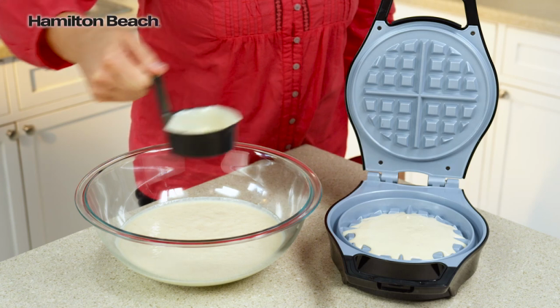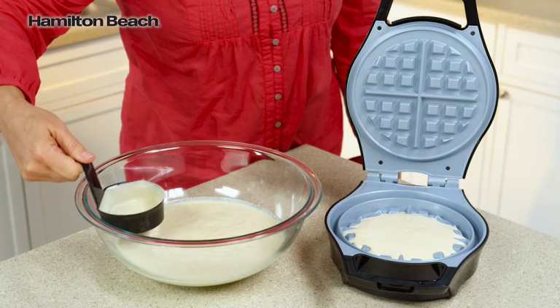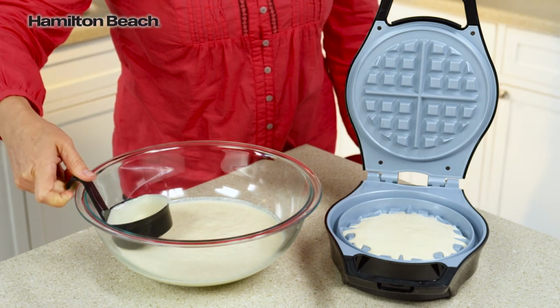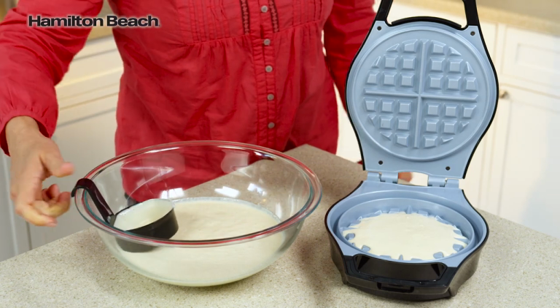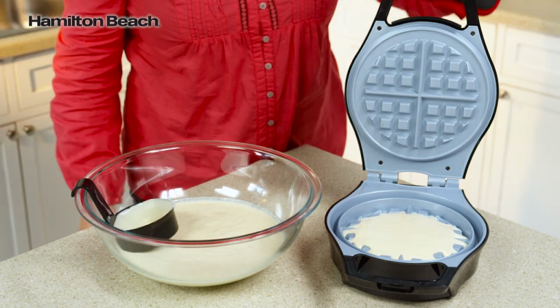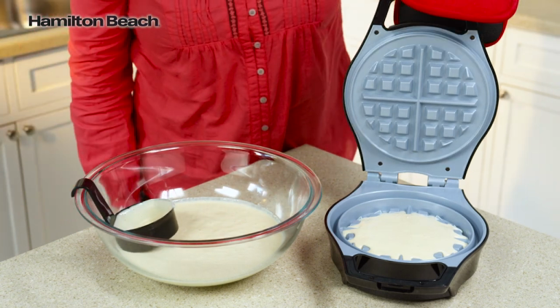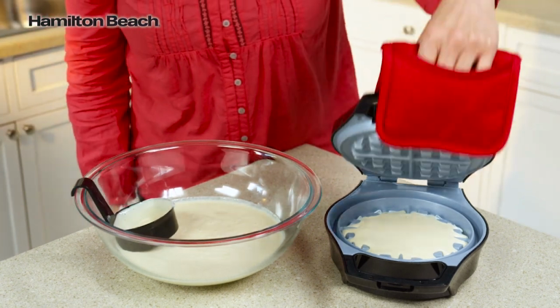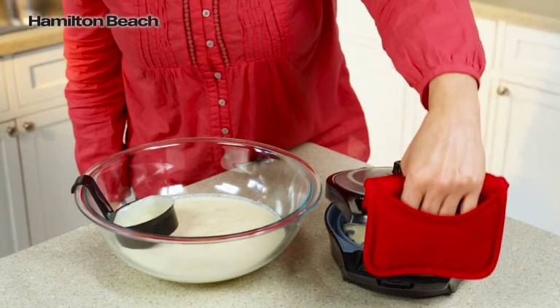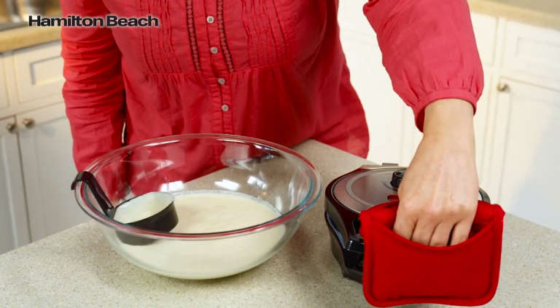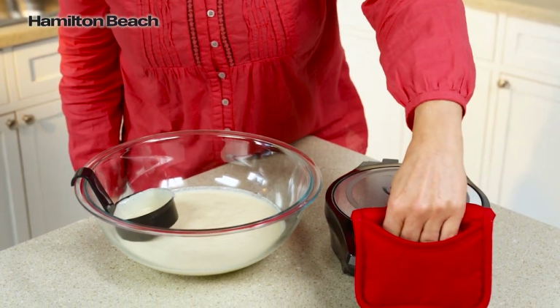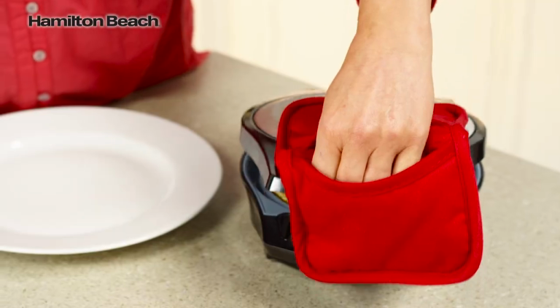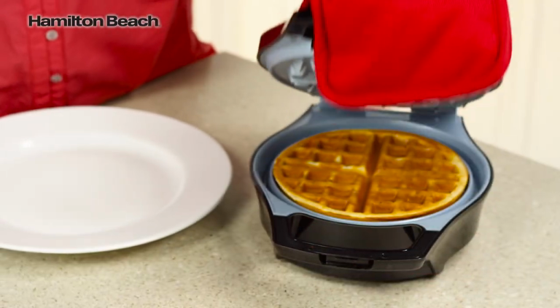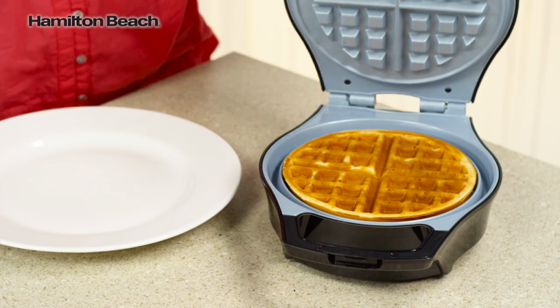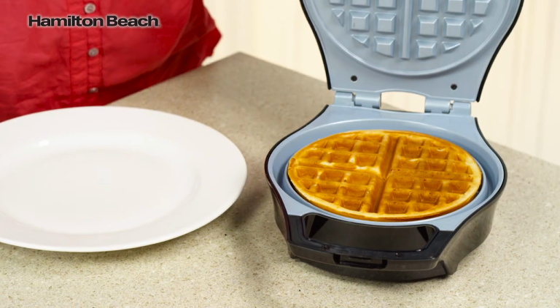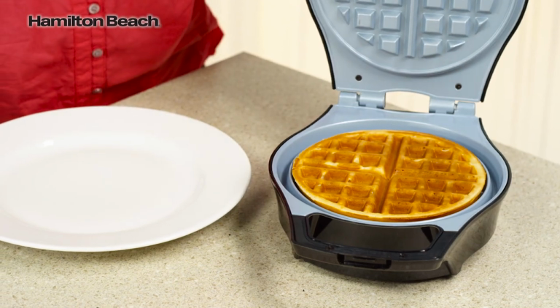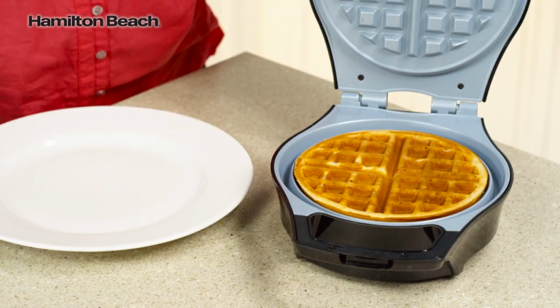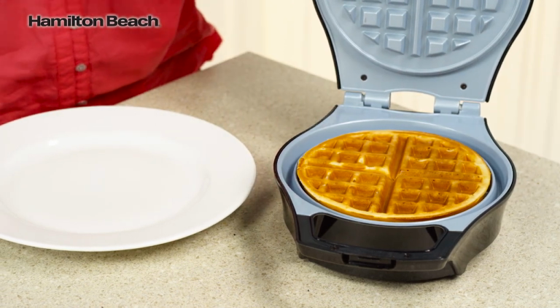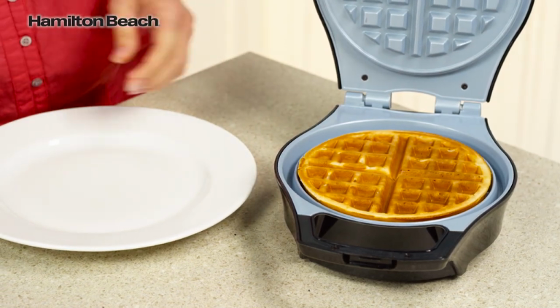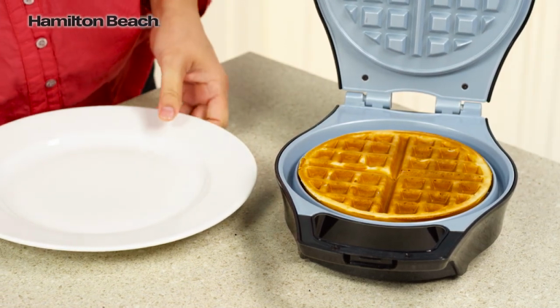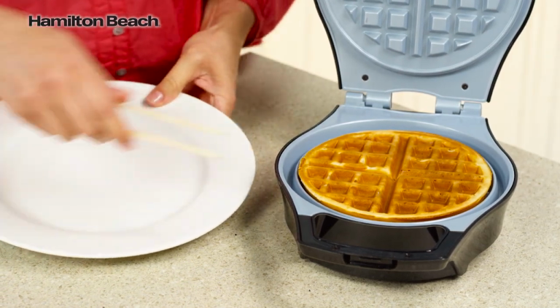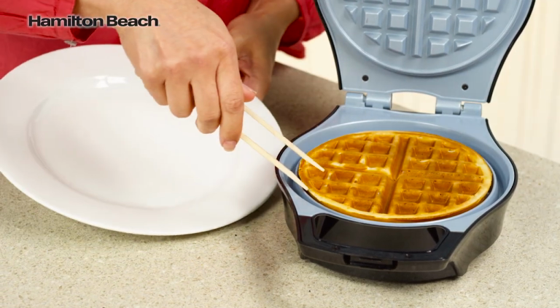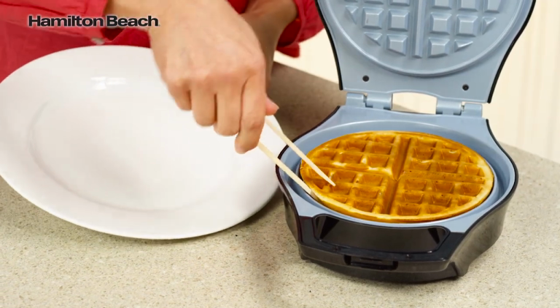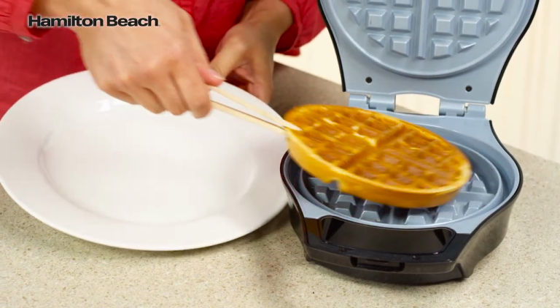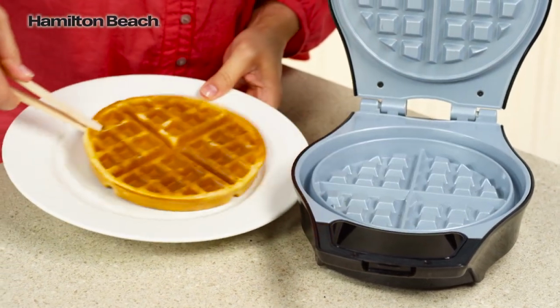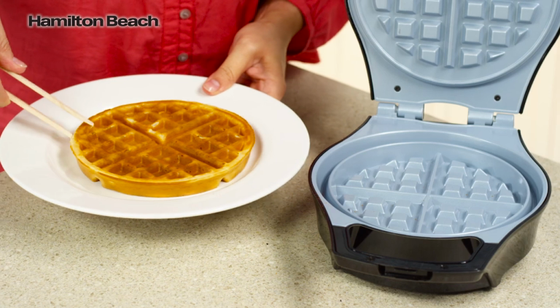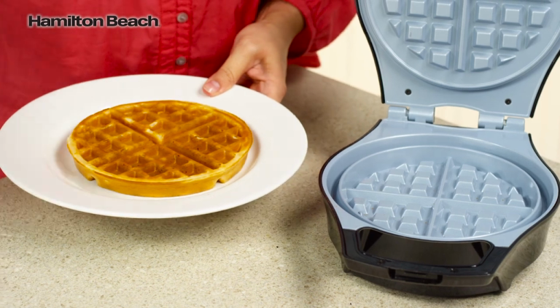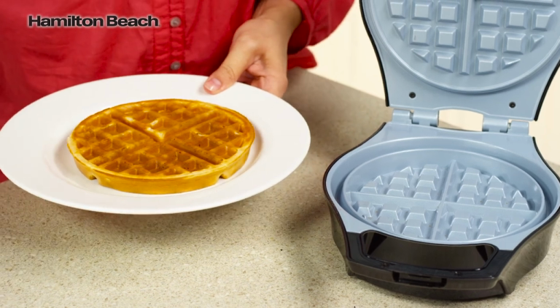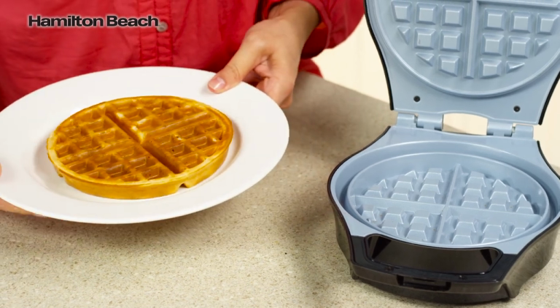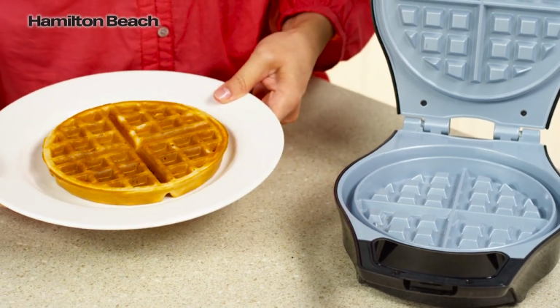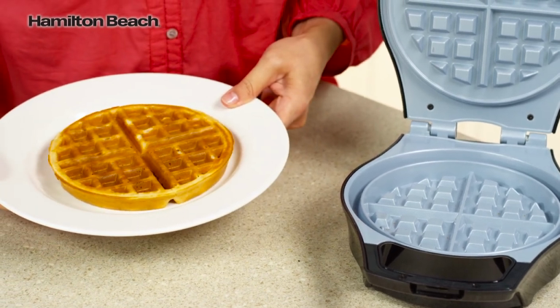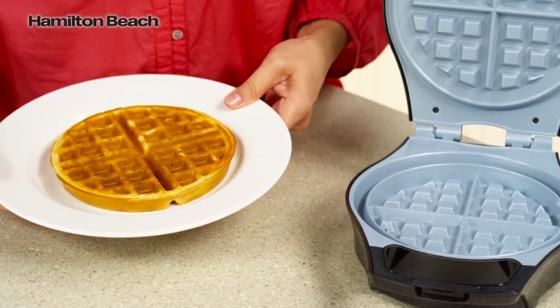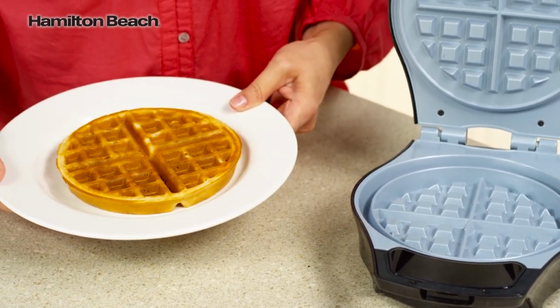But should batter escape, it is quickly caught in an overflow channel. The deep-grid design keeps batter inside, and removal is easy thanks to the Durathon Ceramic Non-Stick Coating, four times more durable than traditional non-stick.